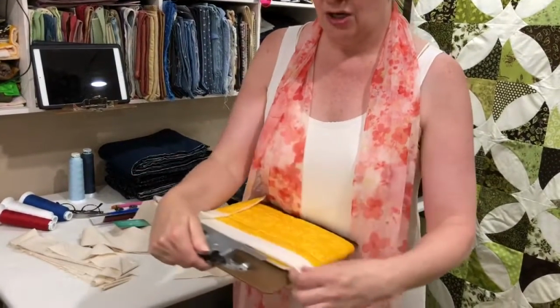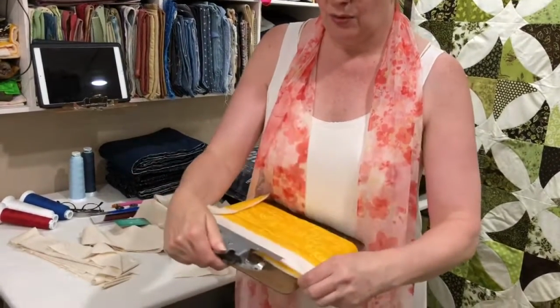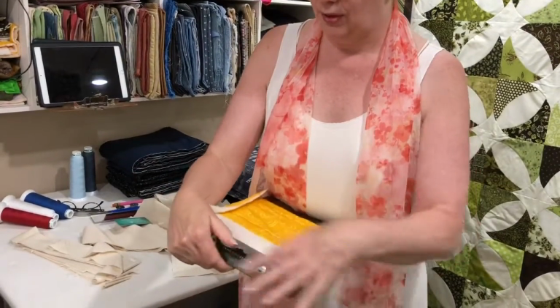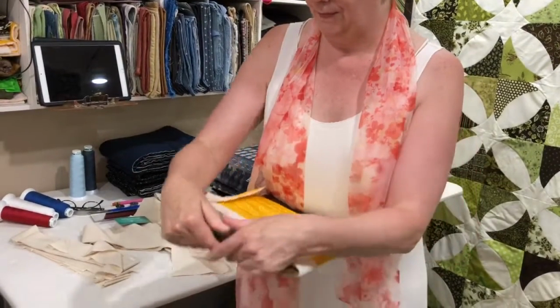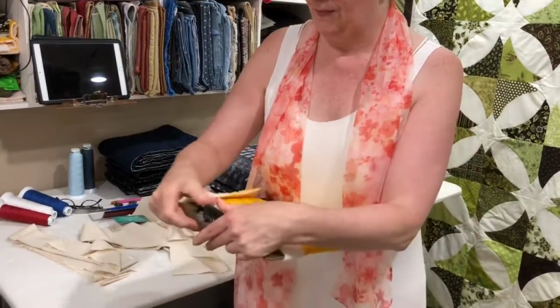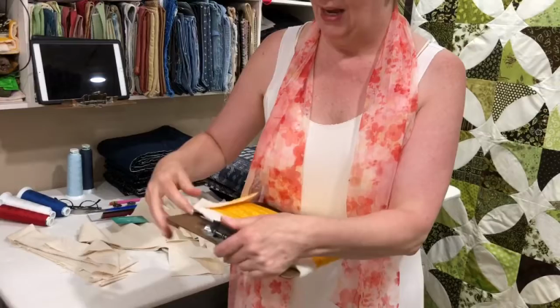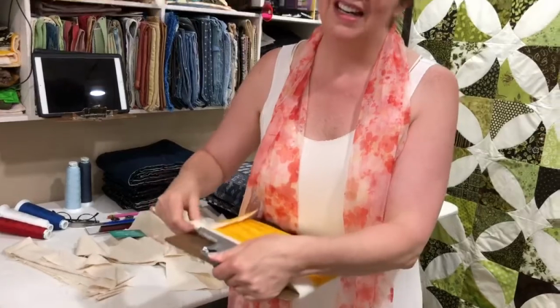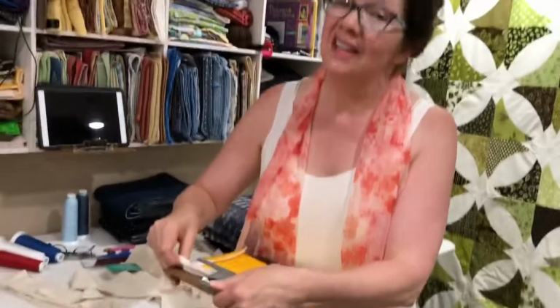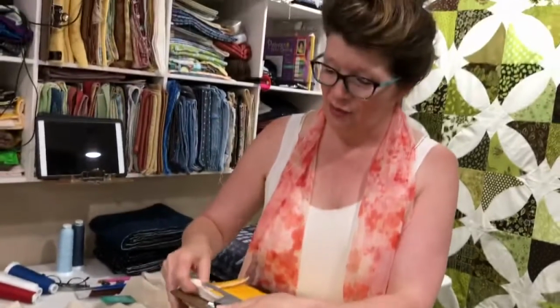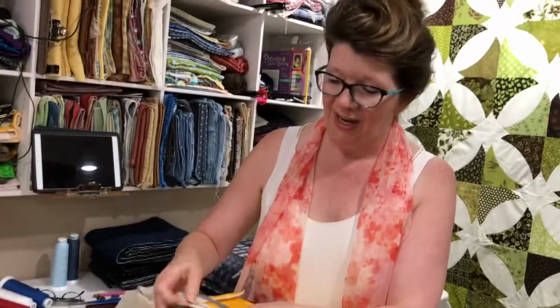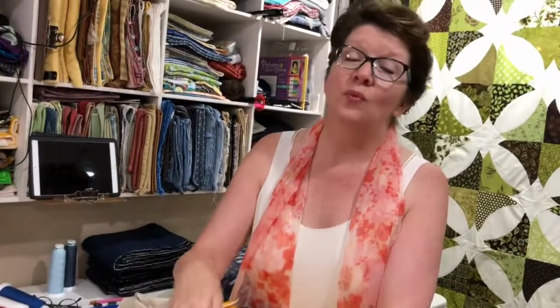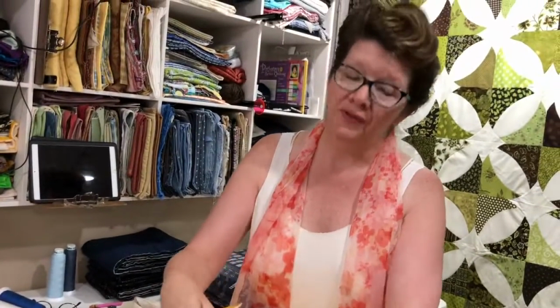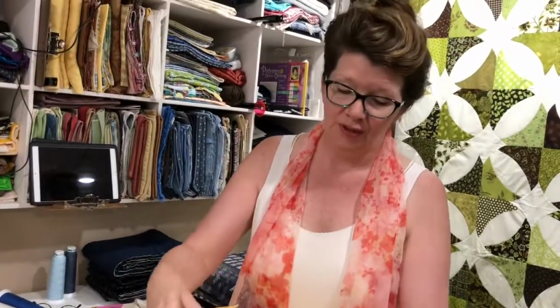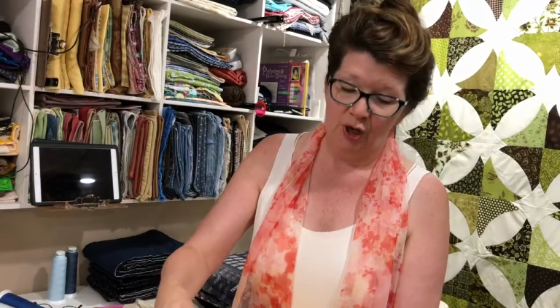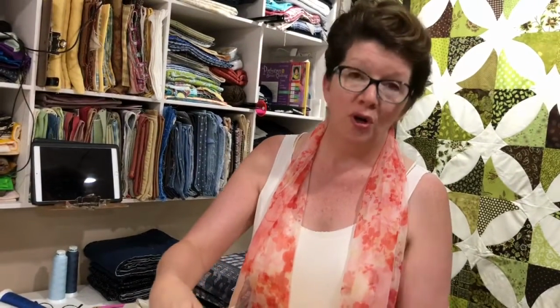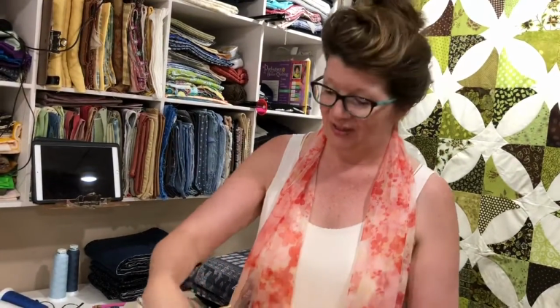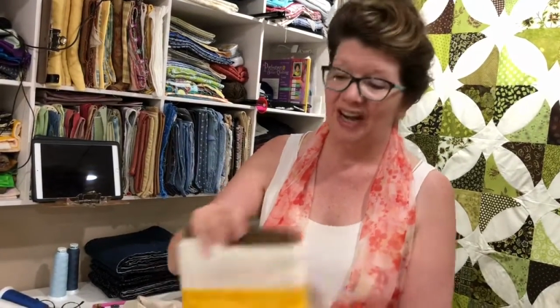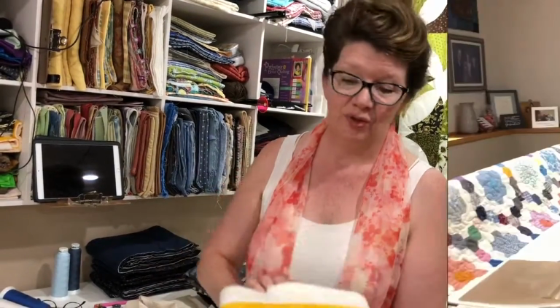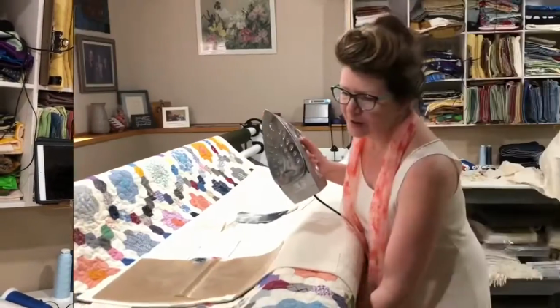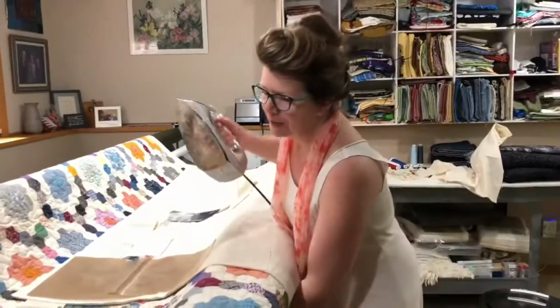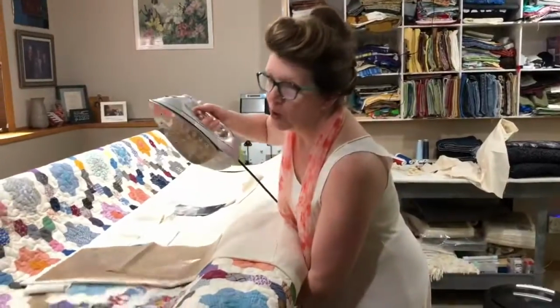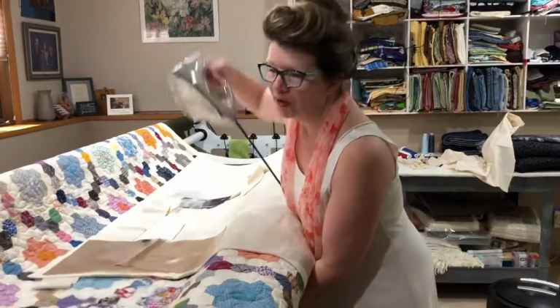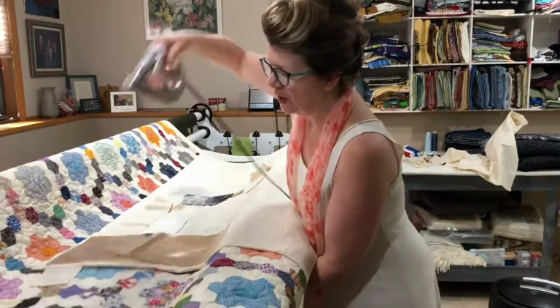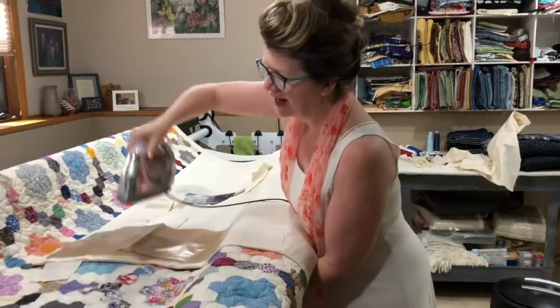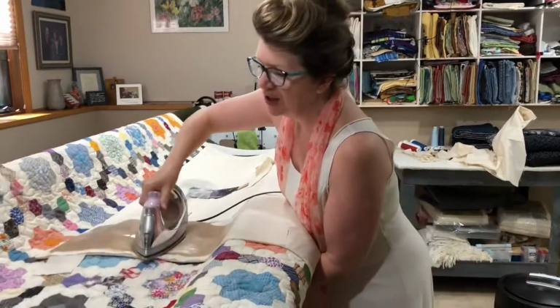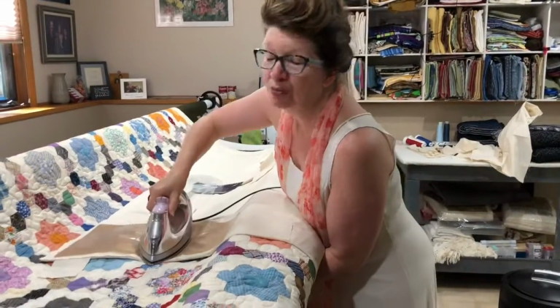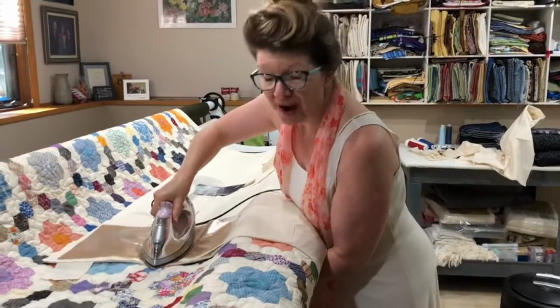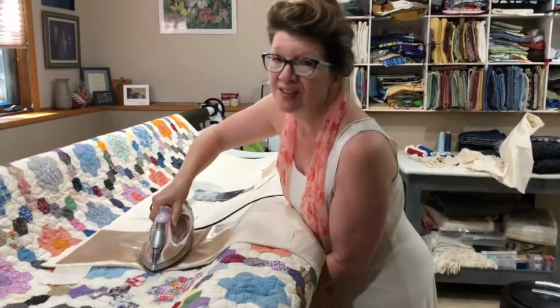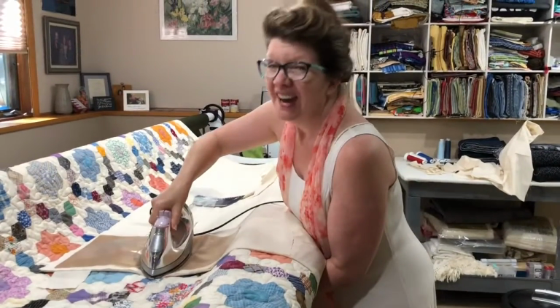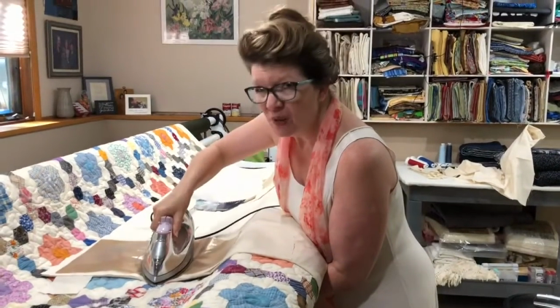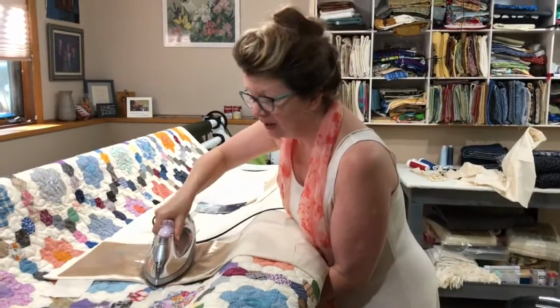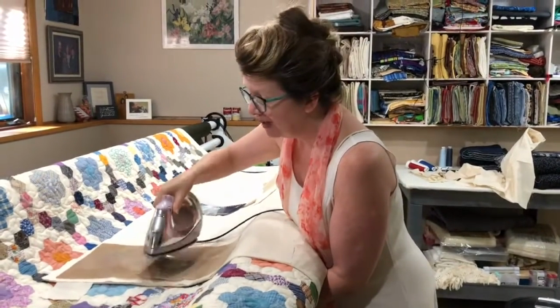Then you just clip it on your board and it is now a wonderful portable ironing board. You just slip it on there, hold it with one hand, and then you can press and squeeze a little bit.